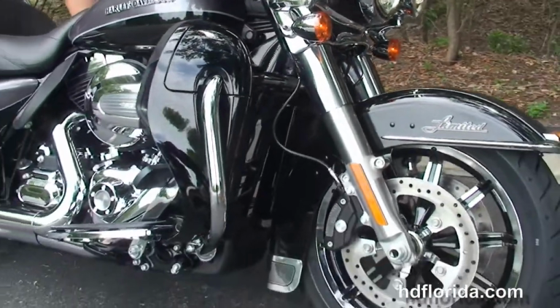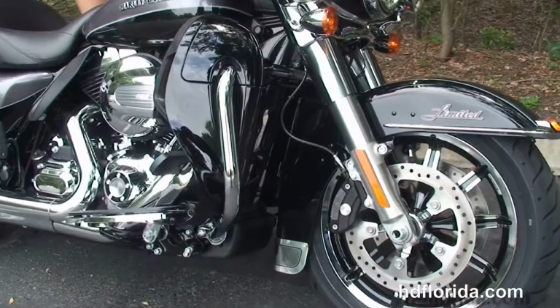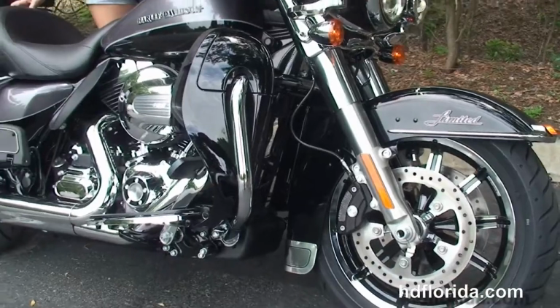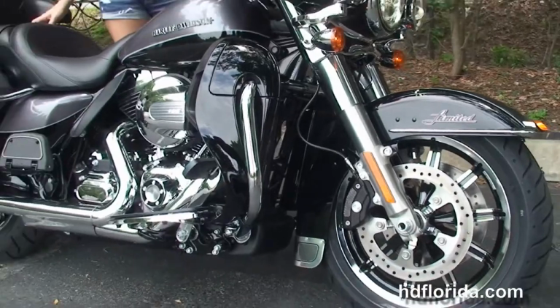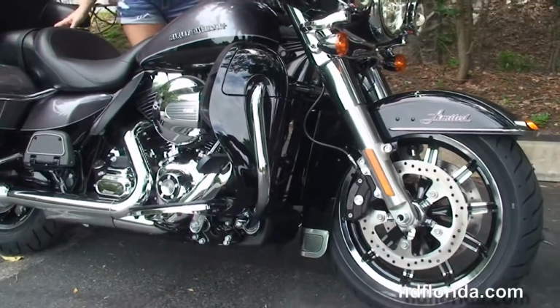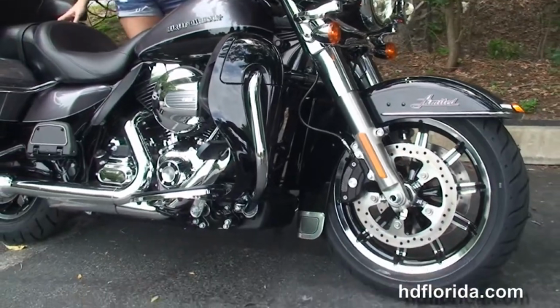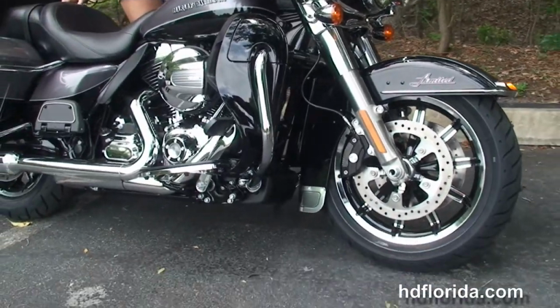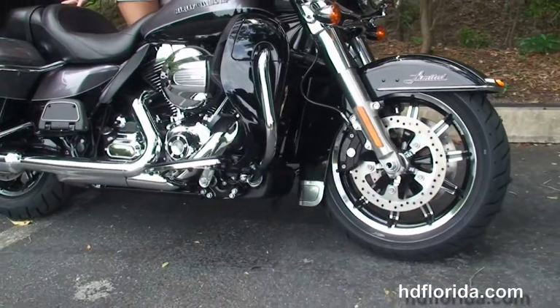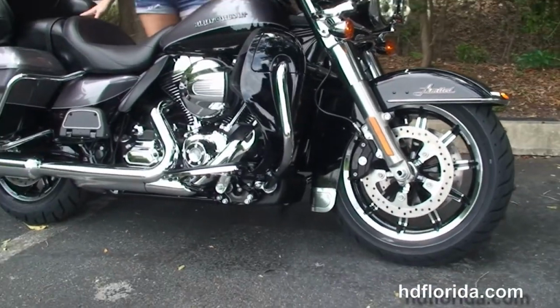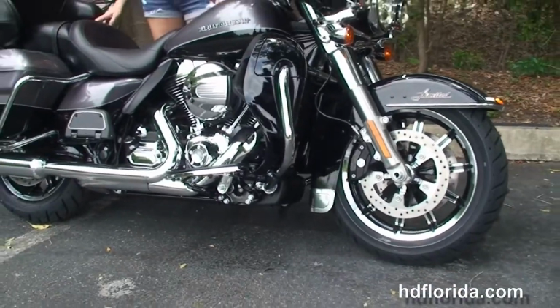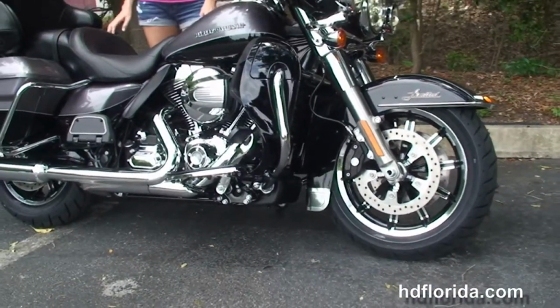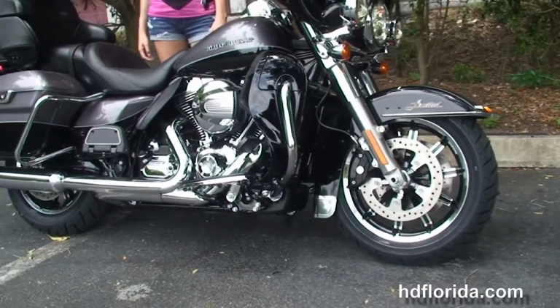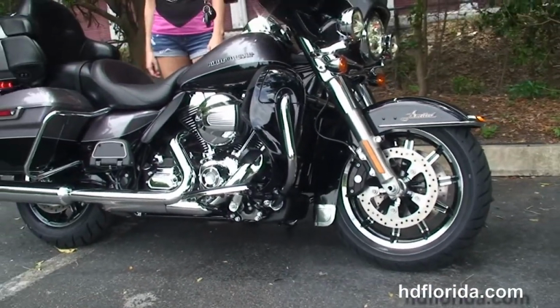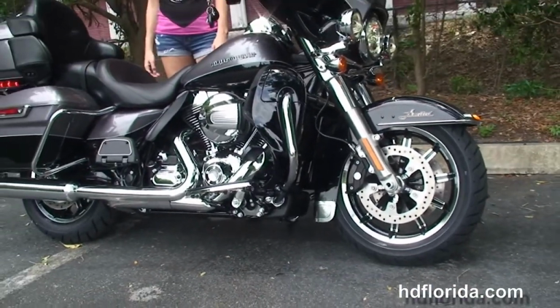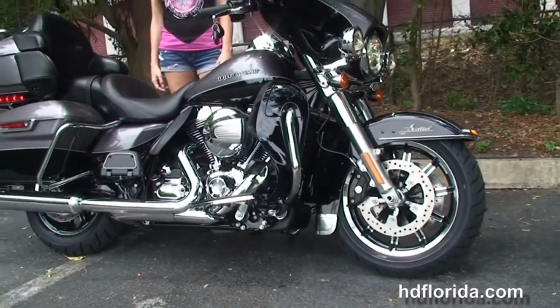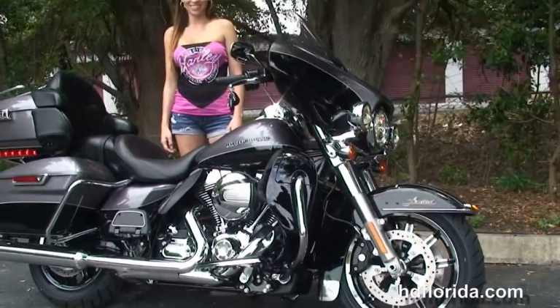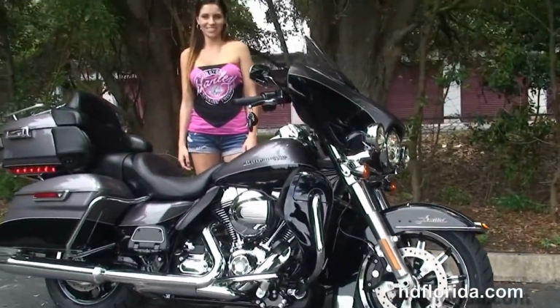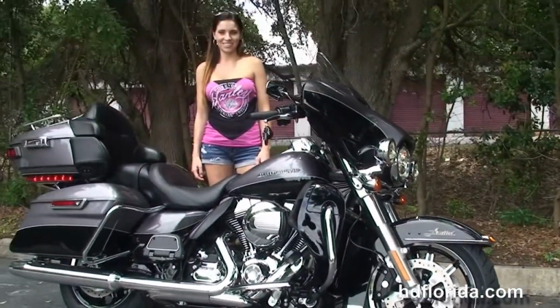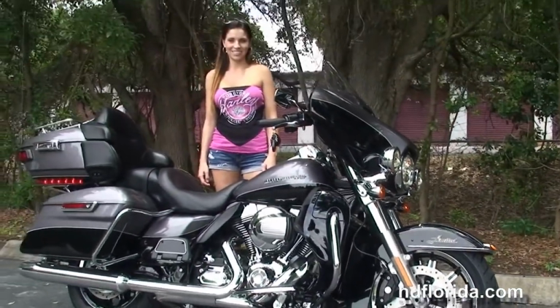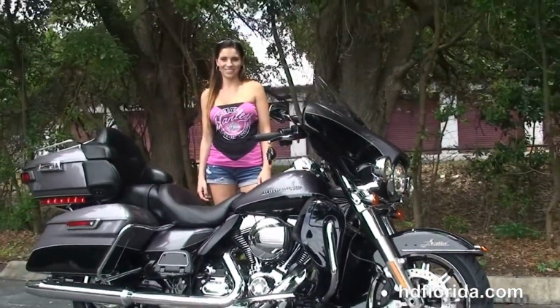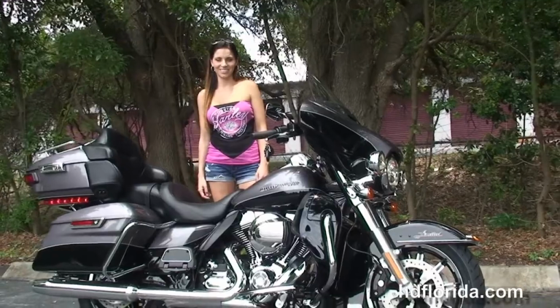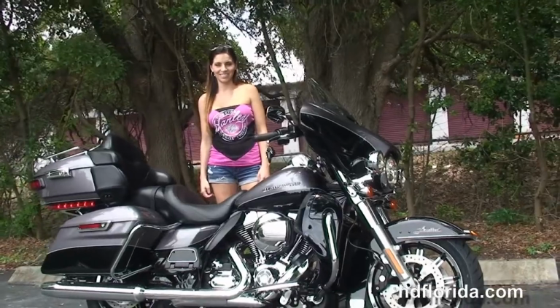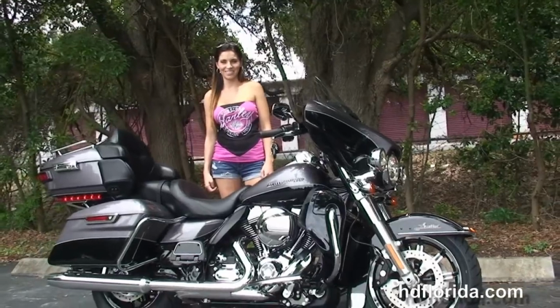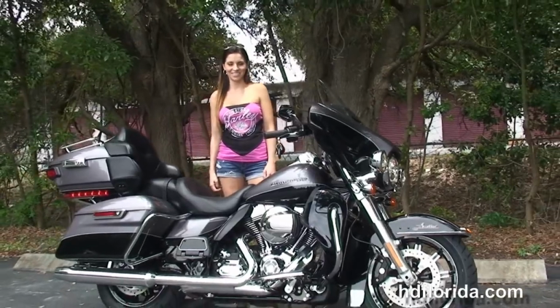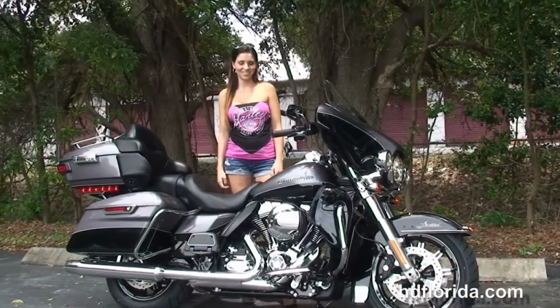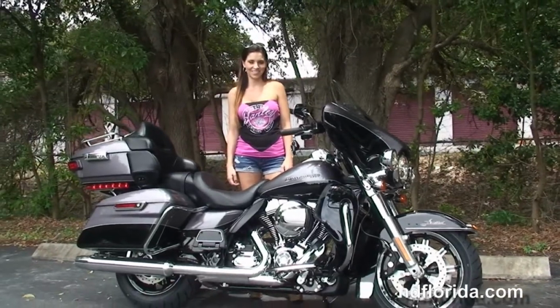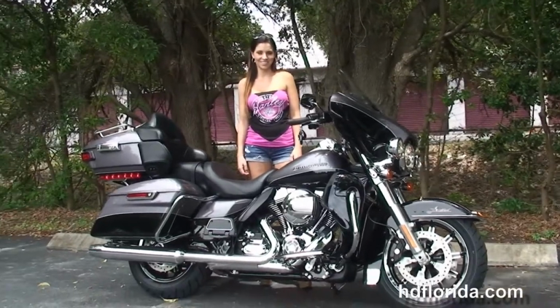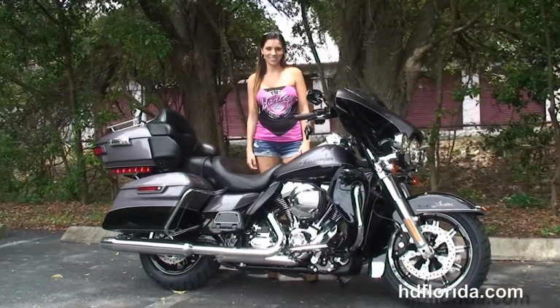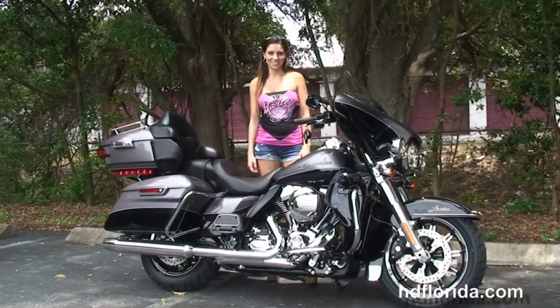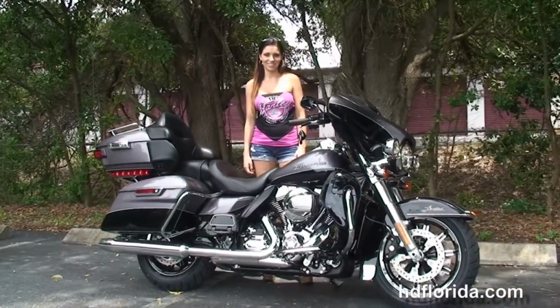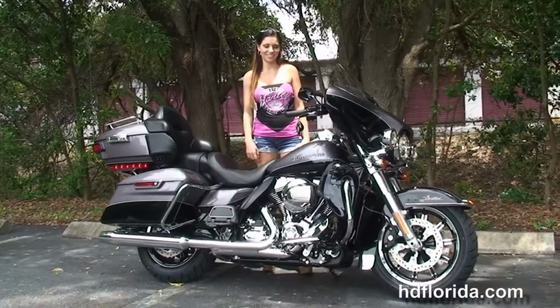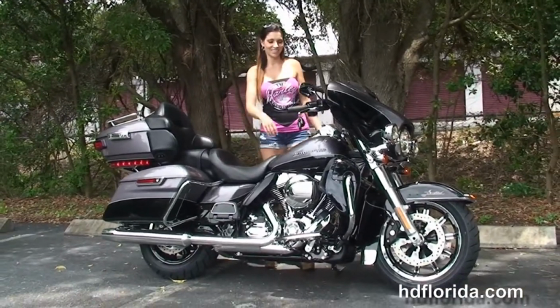It comes with a 2-year unlimited-mile warranty that can be extended out for 5 years on top of that. We finance new Harley-Davidsons up to 84 months, and be sure to ask about our Fly and Ride program.